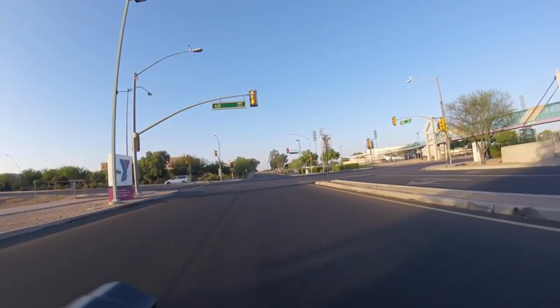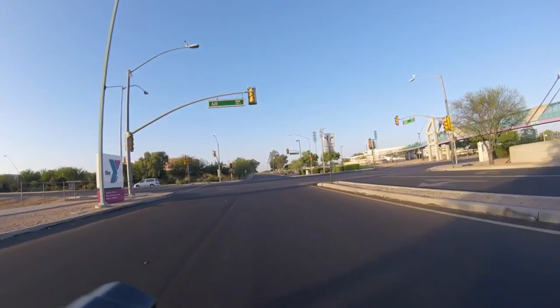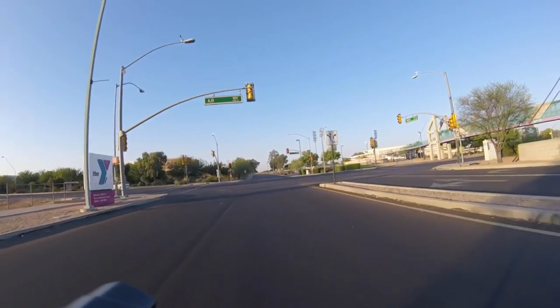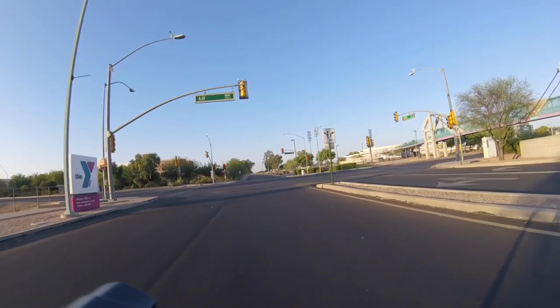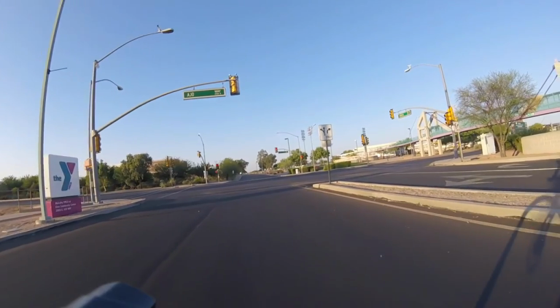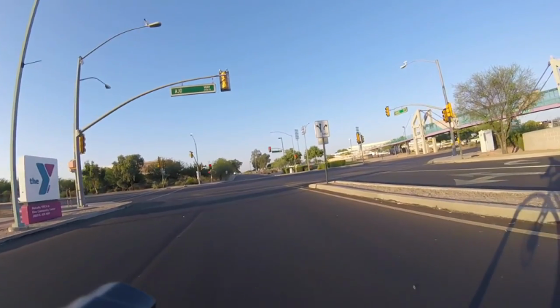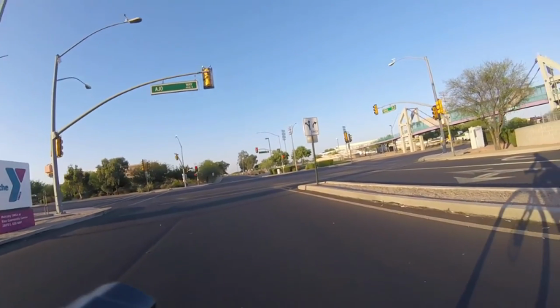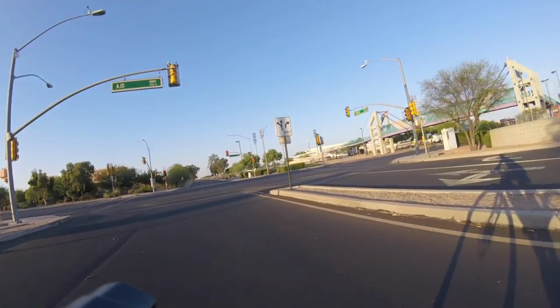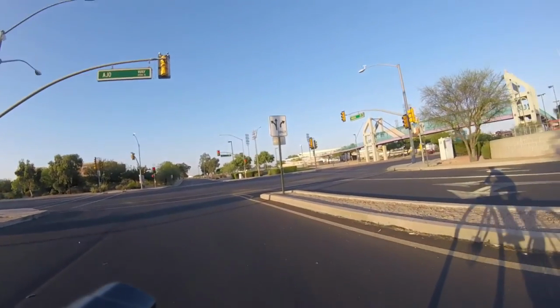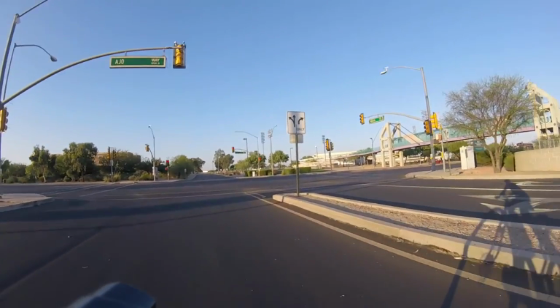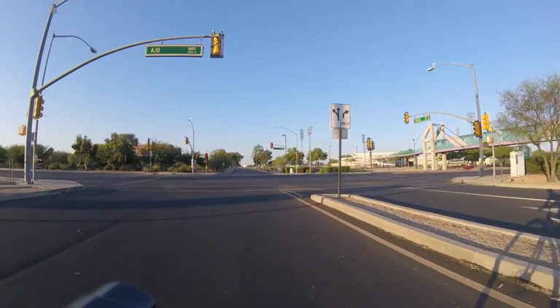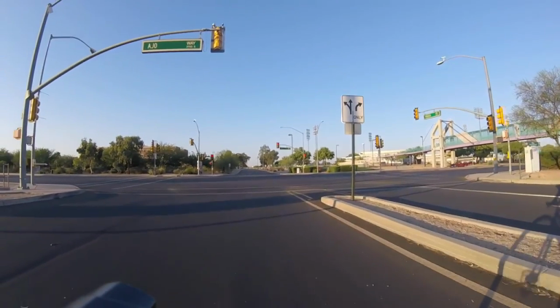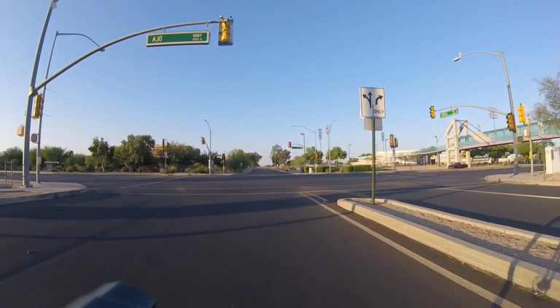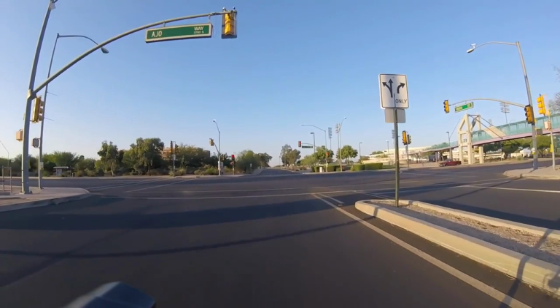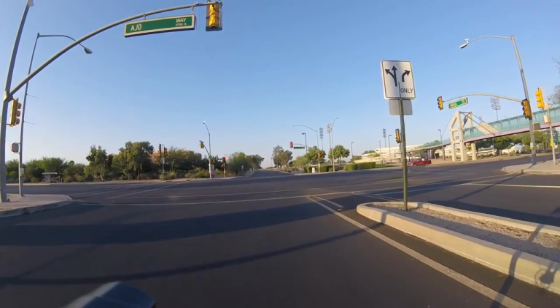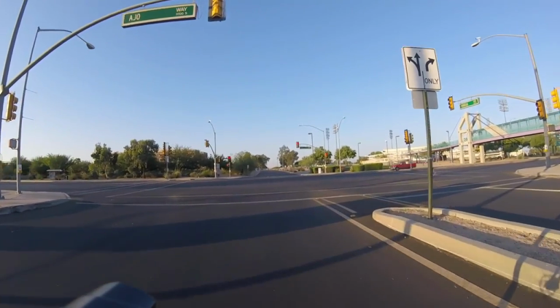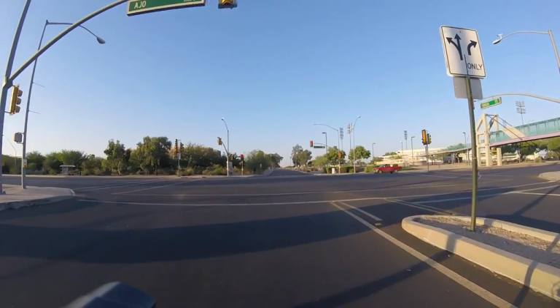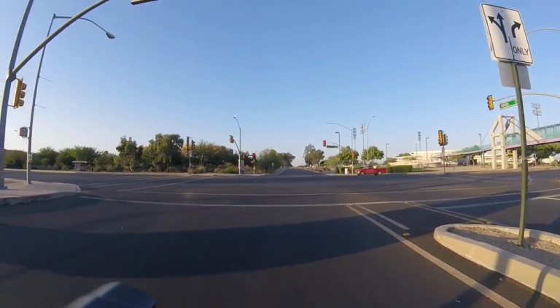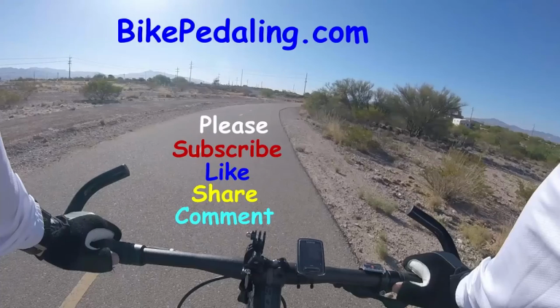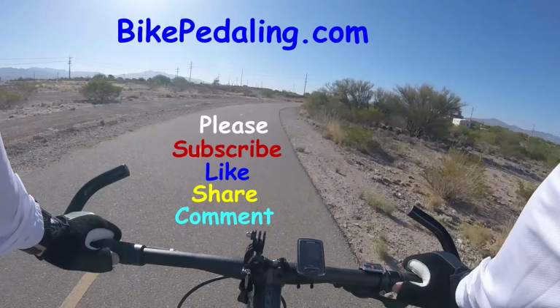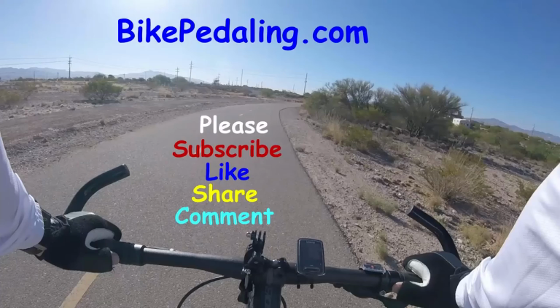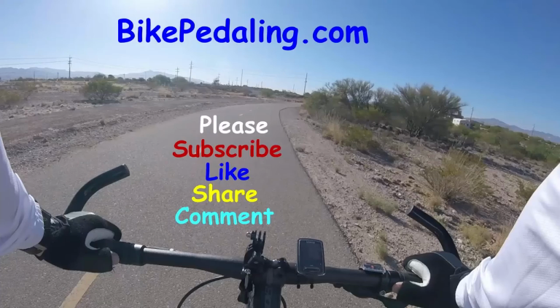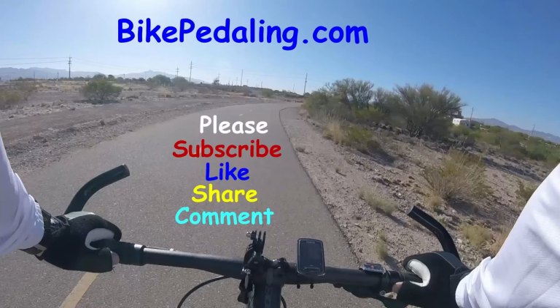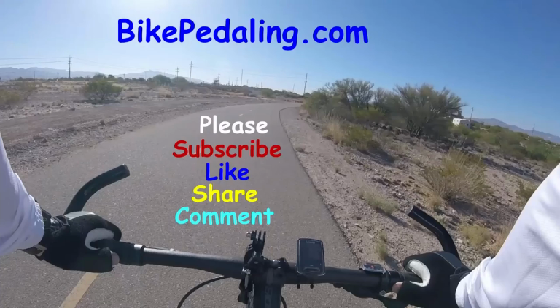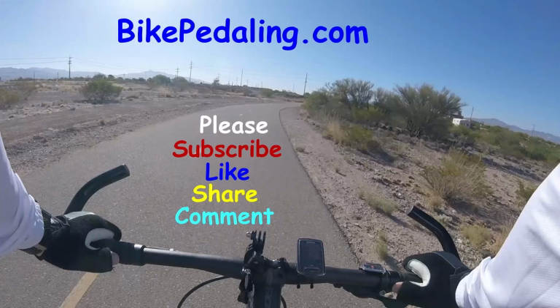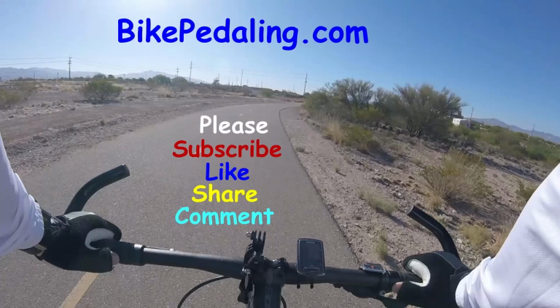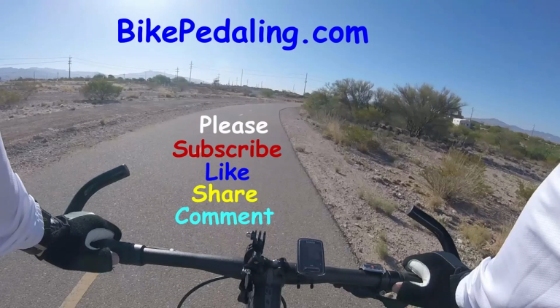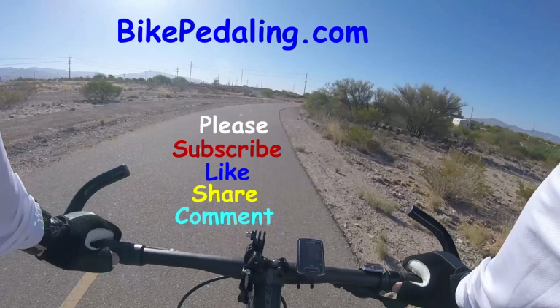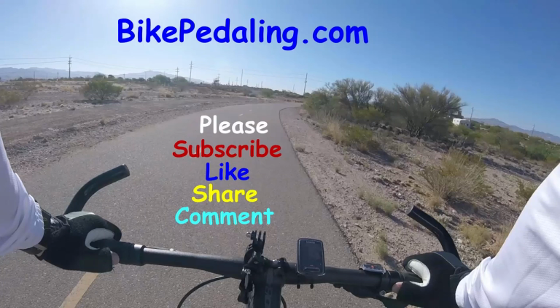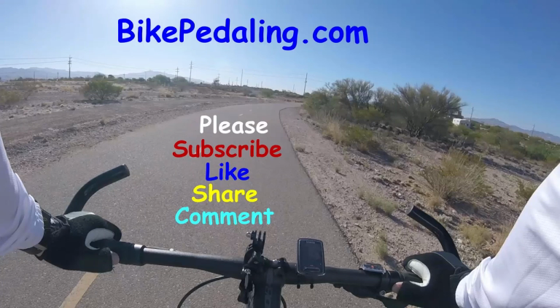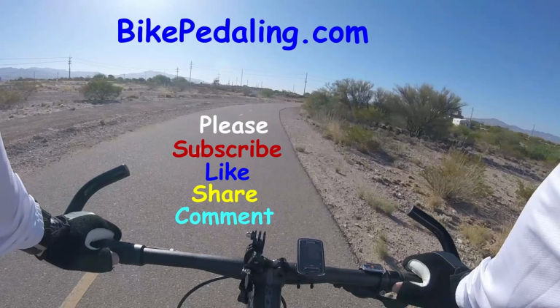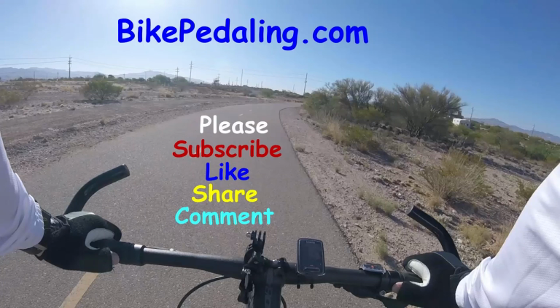Have a great day. Thanks for watching. Bikepedaling.com.